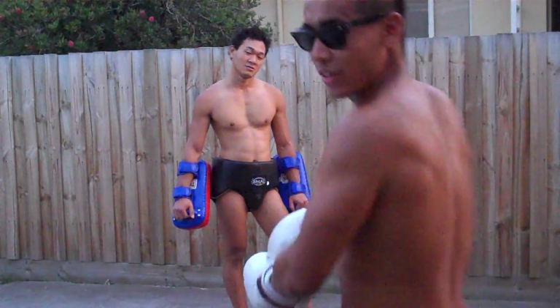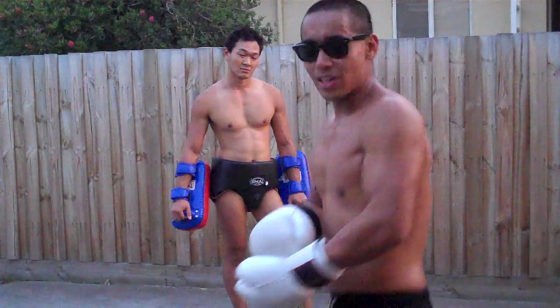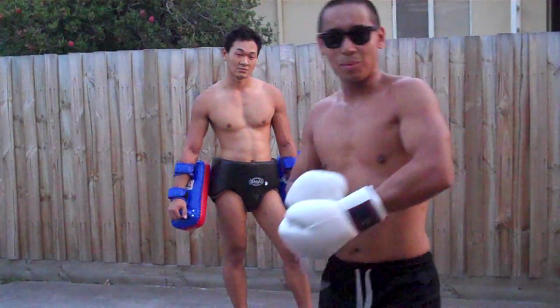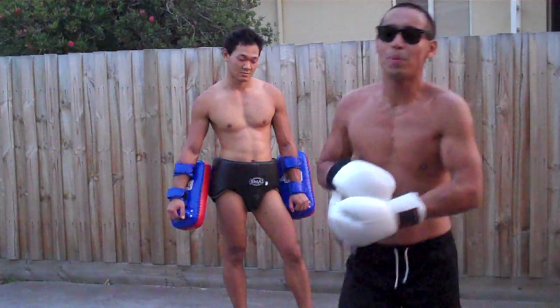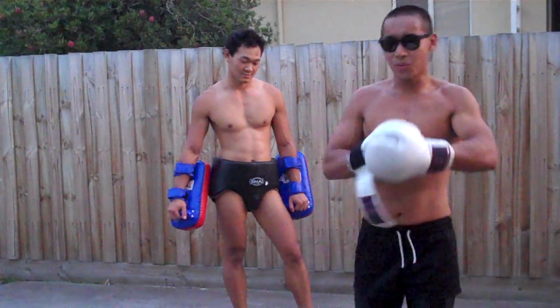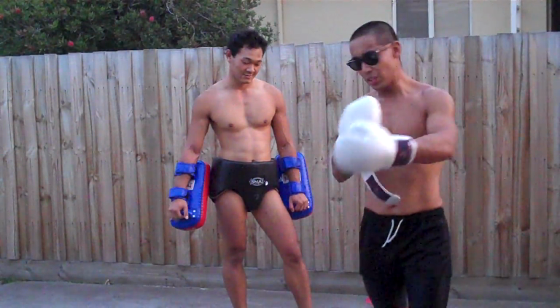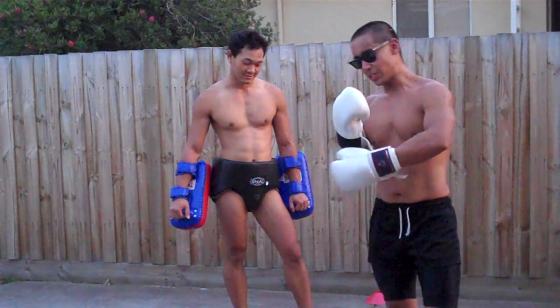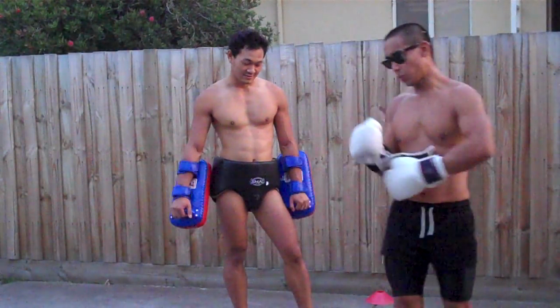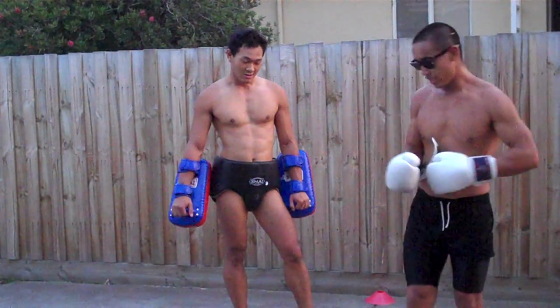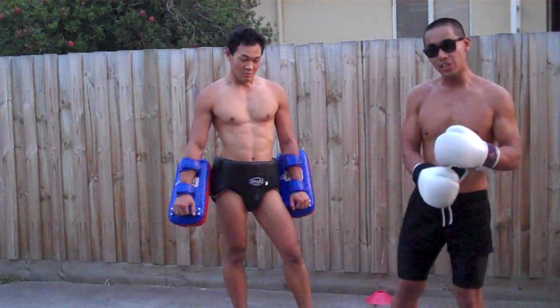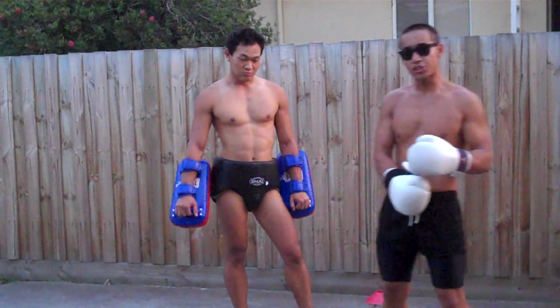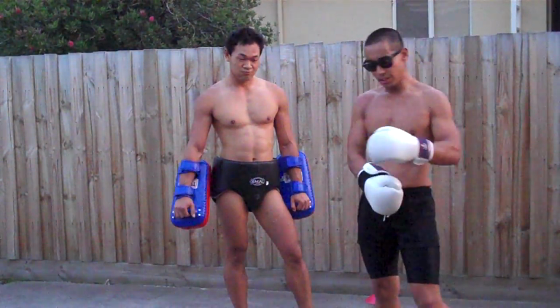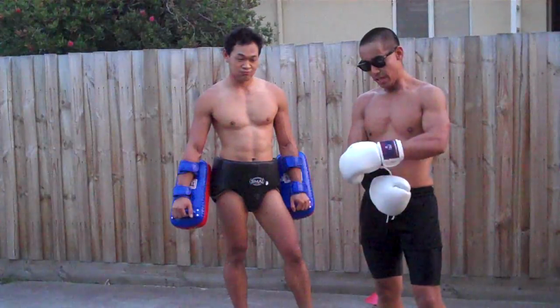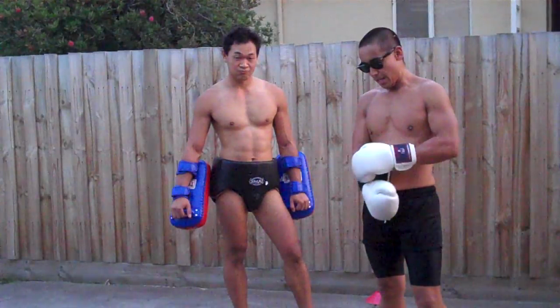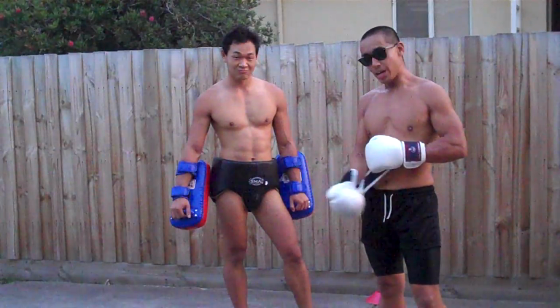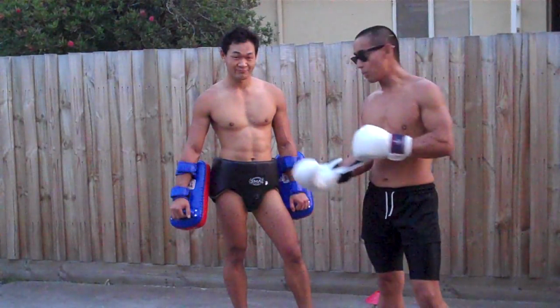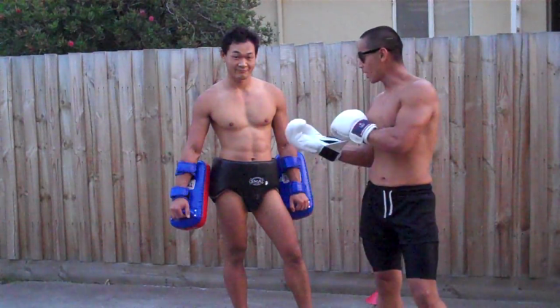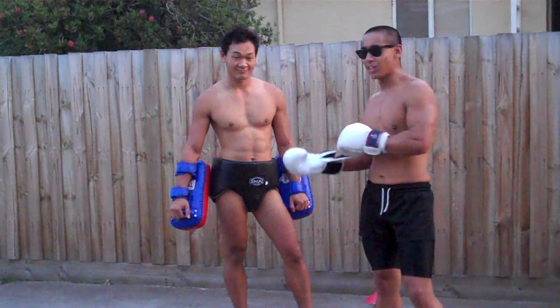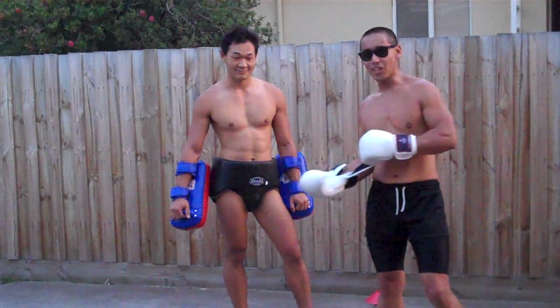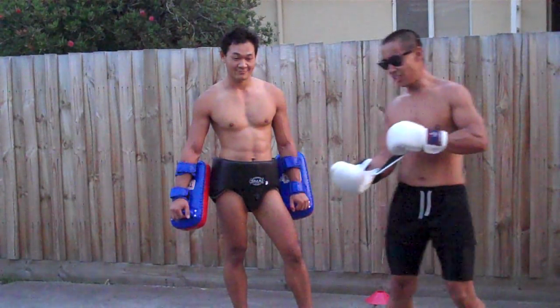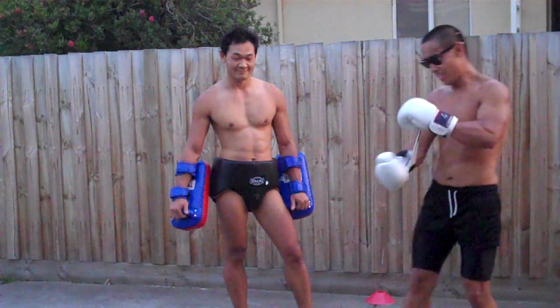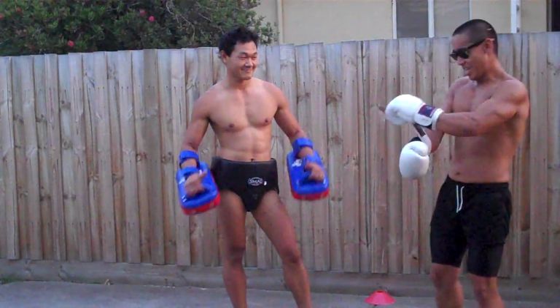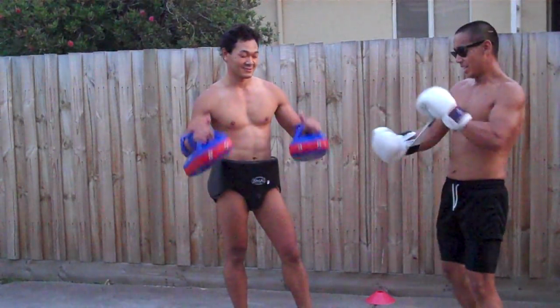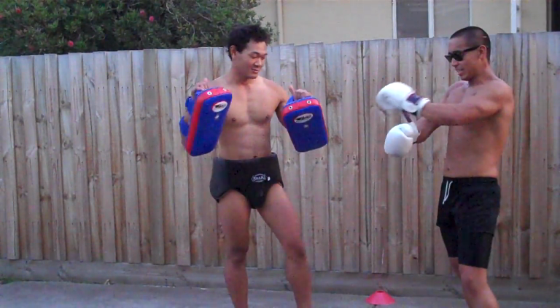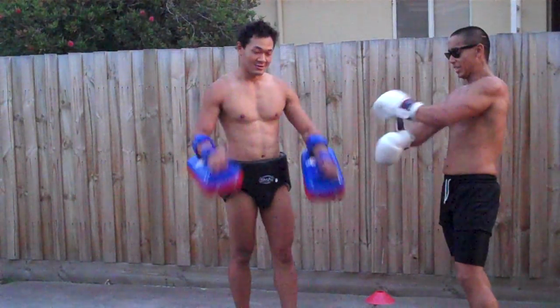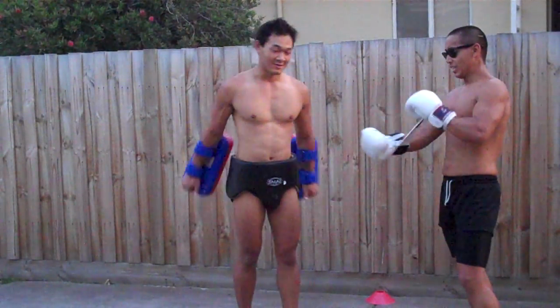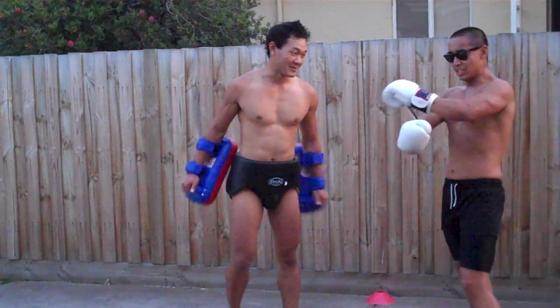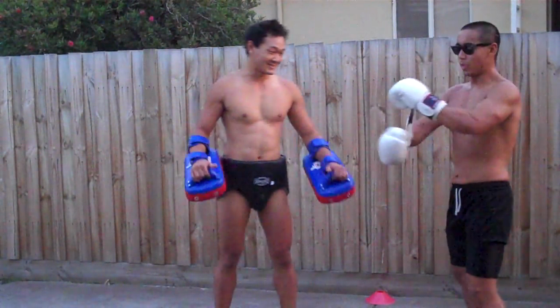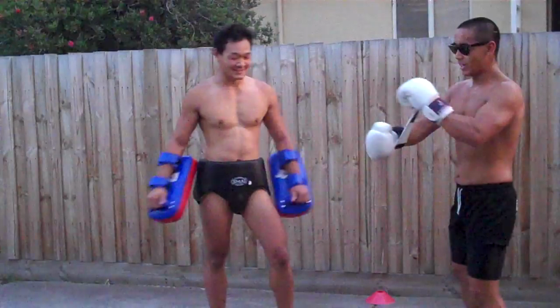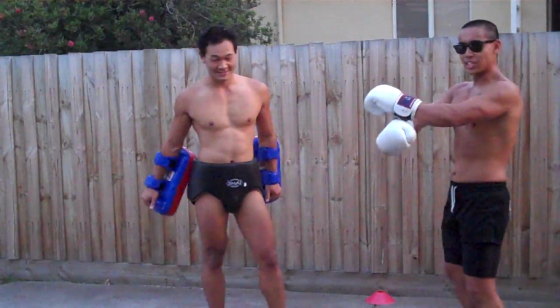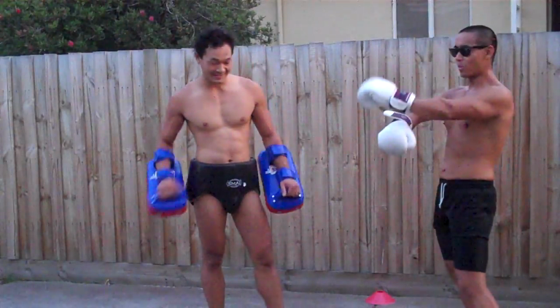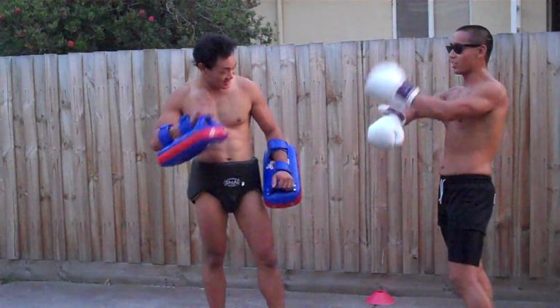G'day guys. Part 3 of today's workout is a clinch drill. I've got my padman here, Anthony. He's going to be my victim.